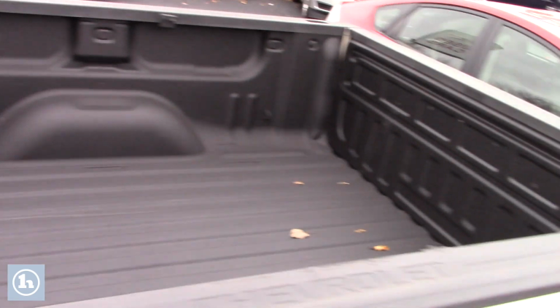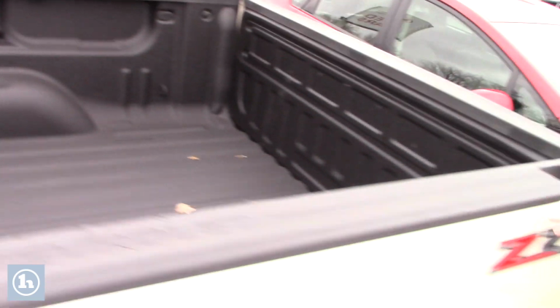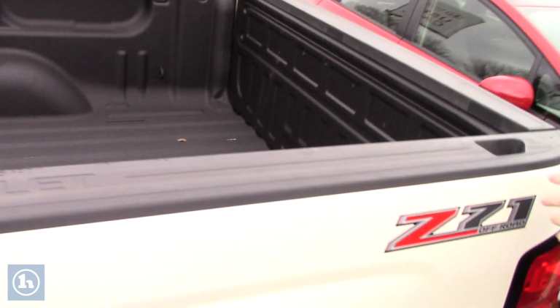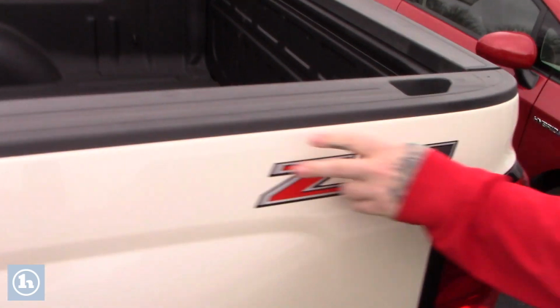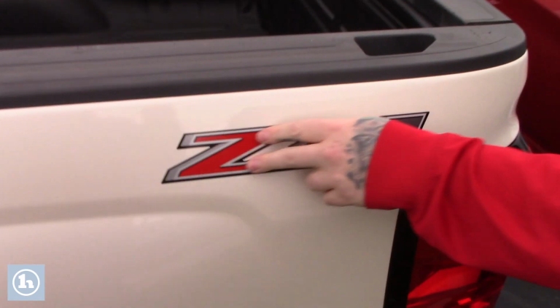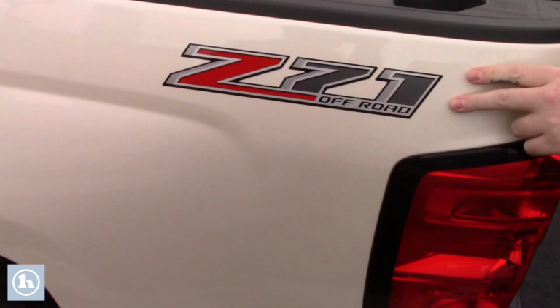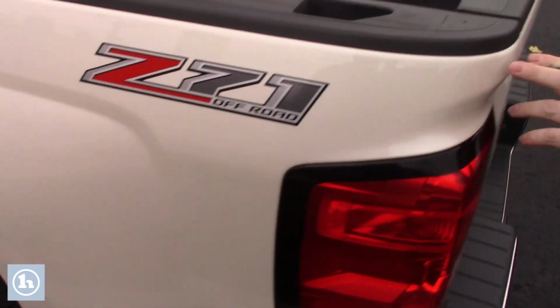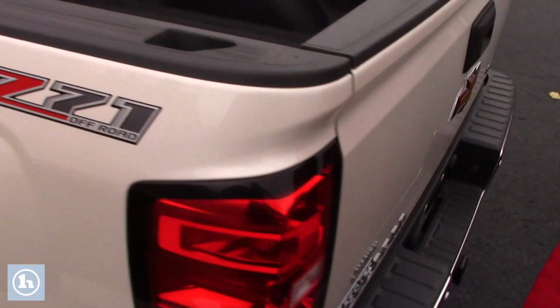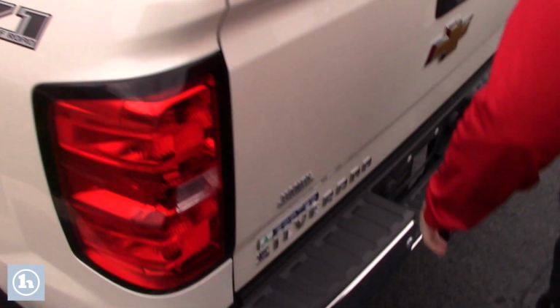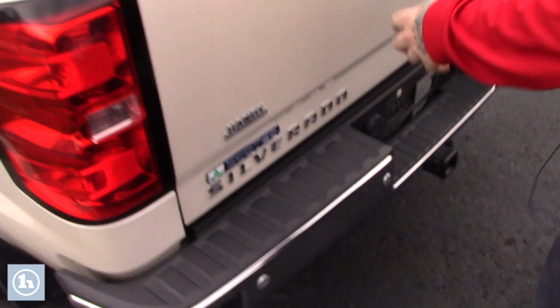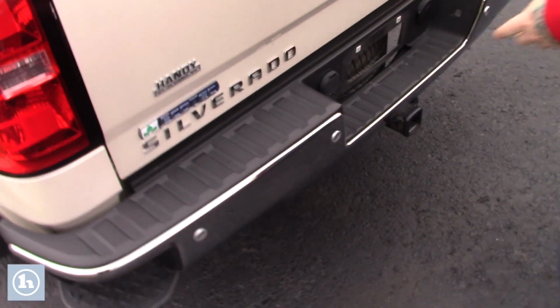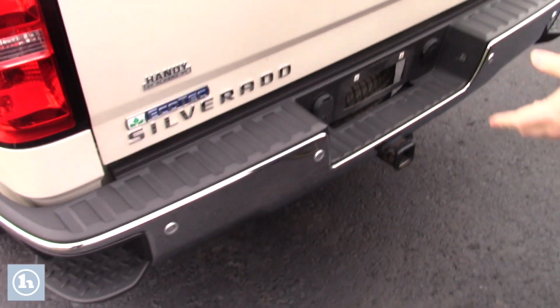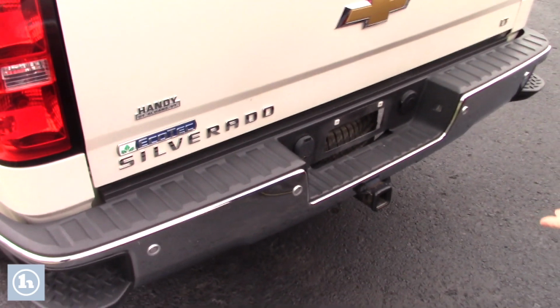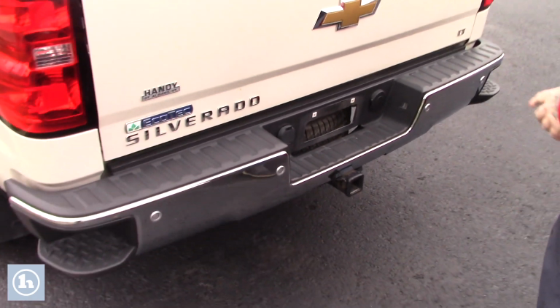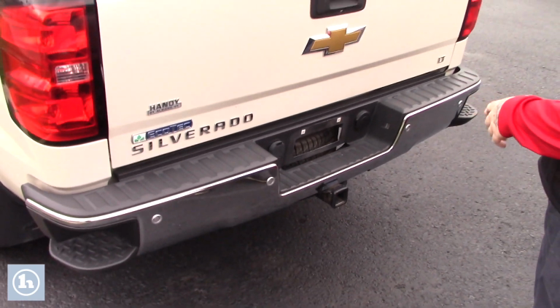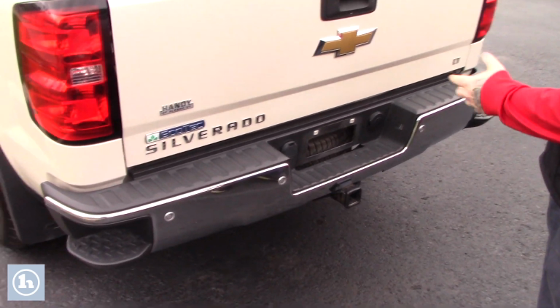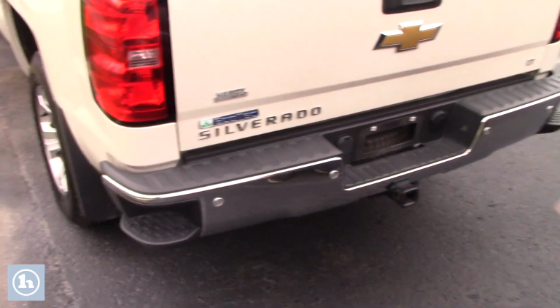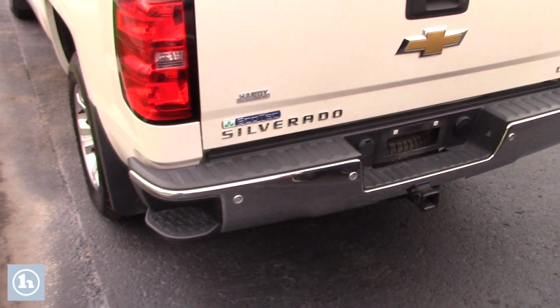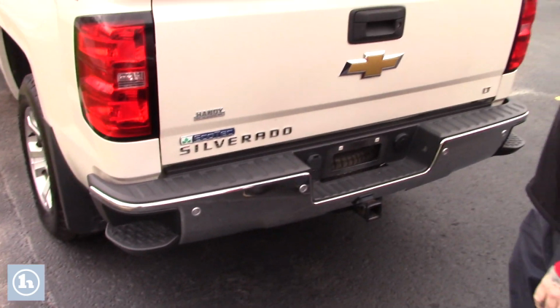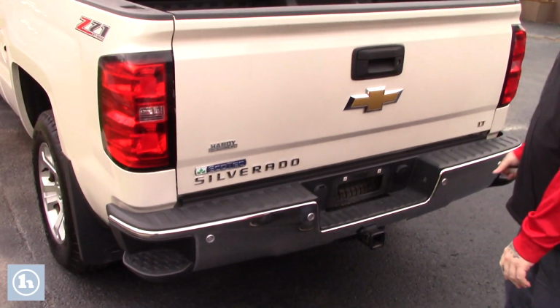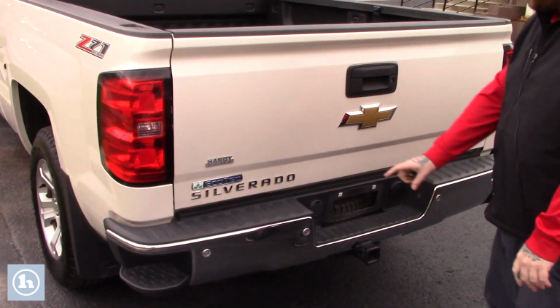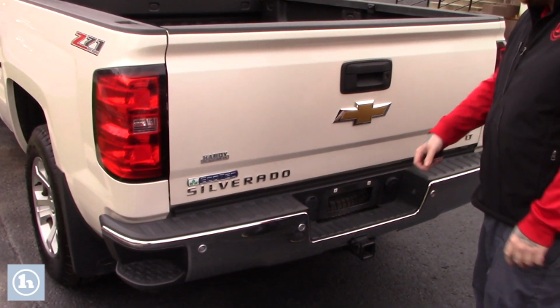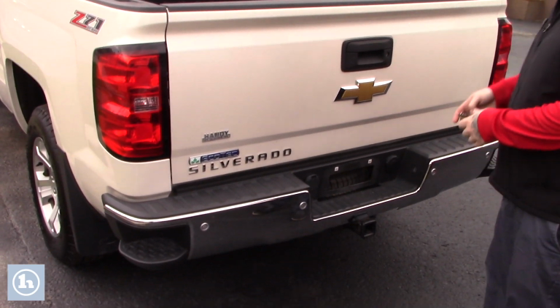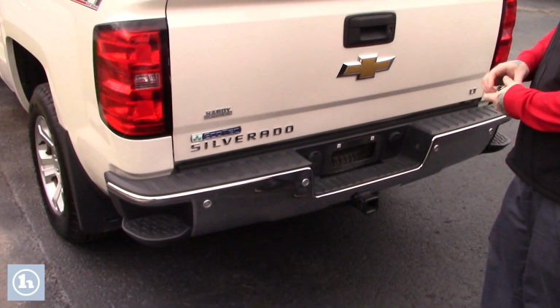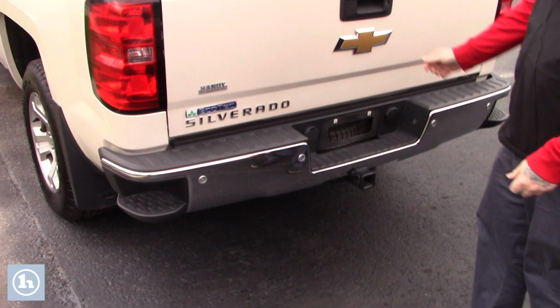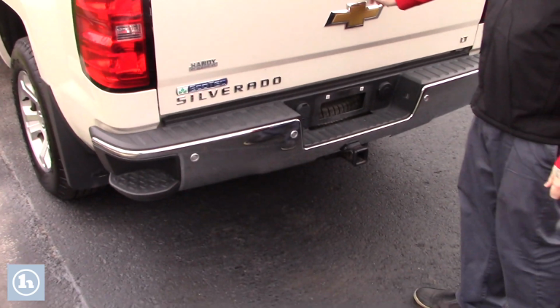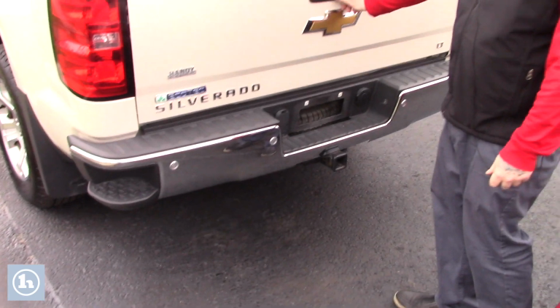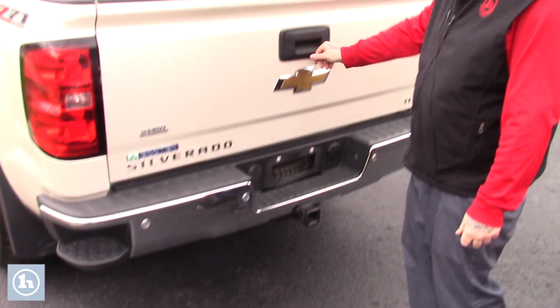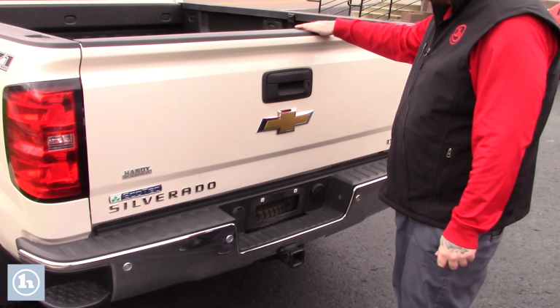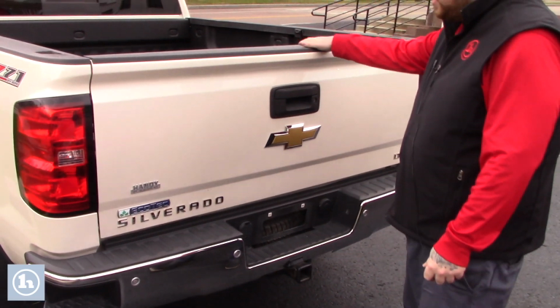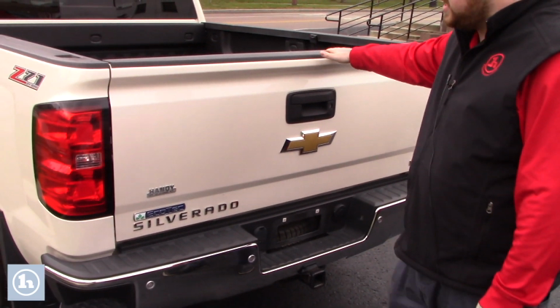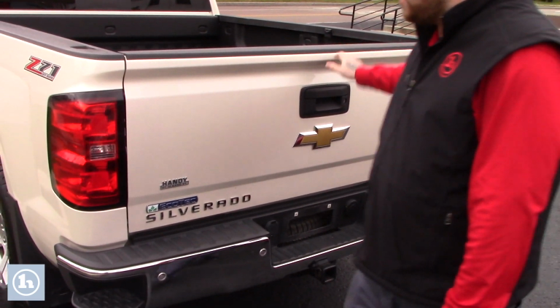This Silverado does also have the Z71 package. It's also fully equipped for towing — does have the tow package with 4 and 7 pin connectors. You've got parking sonar built into your rear bumper, and it also has a backup camera integrated into the tailgate here.